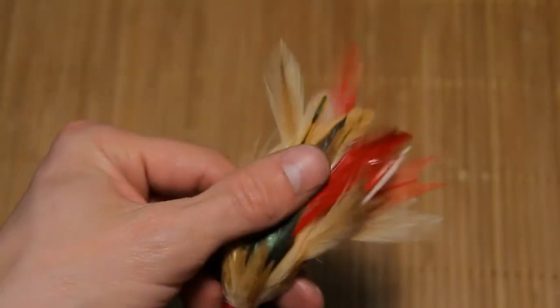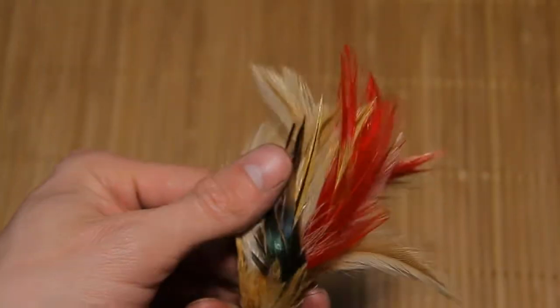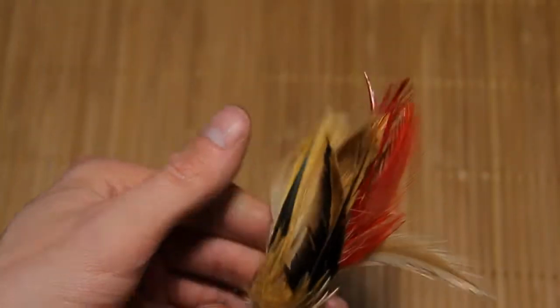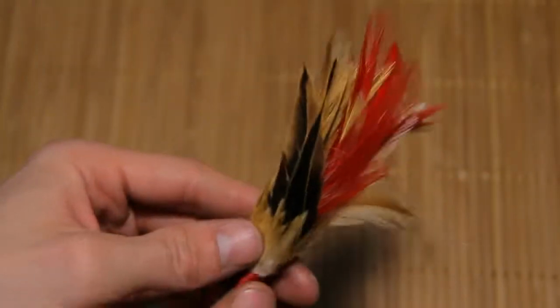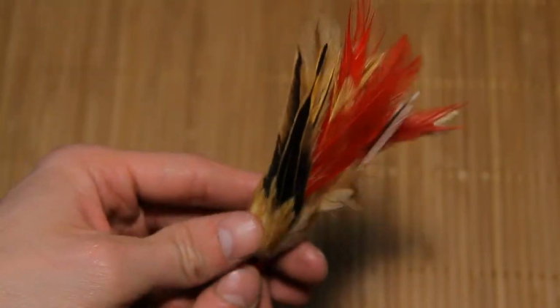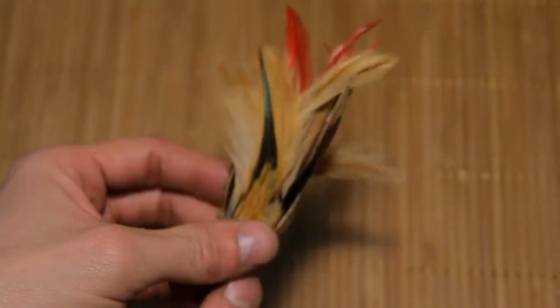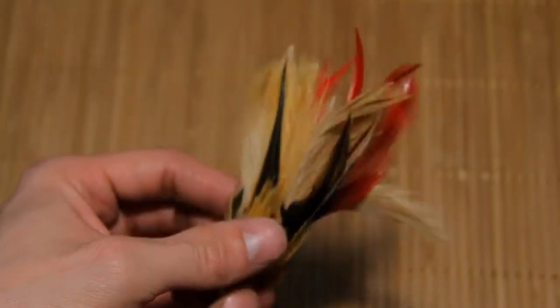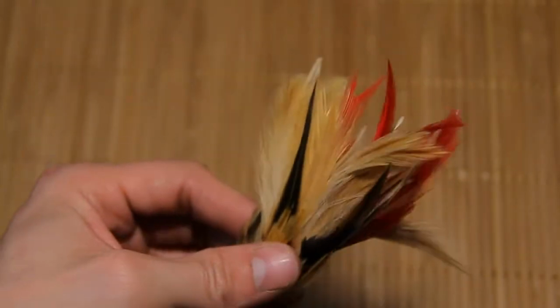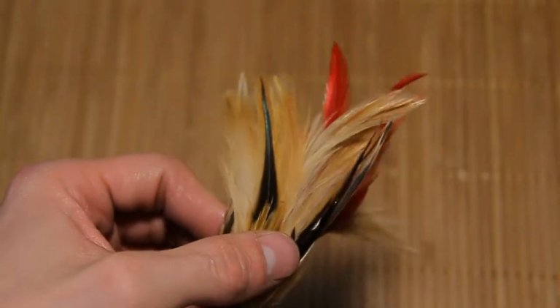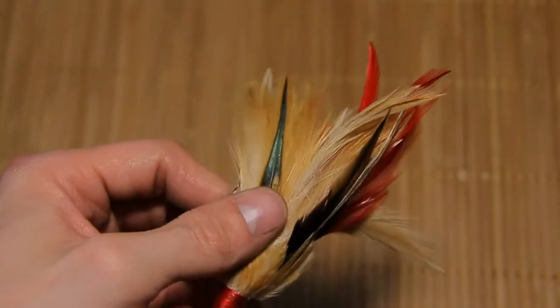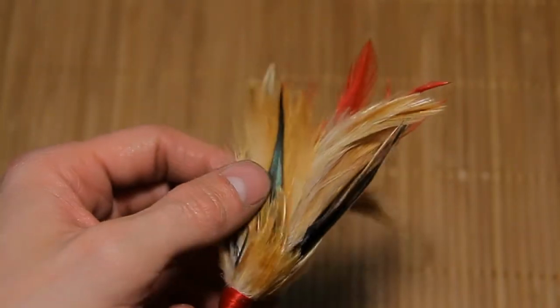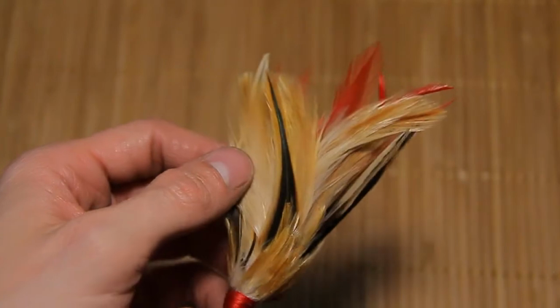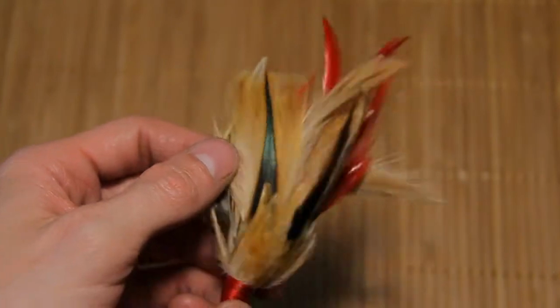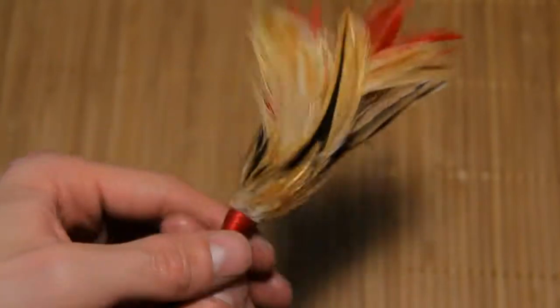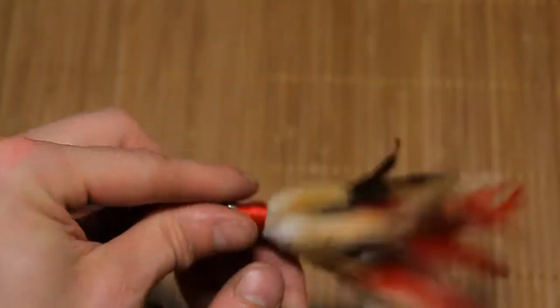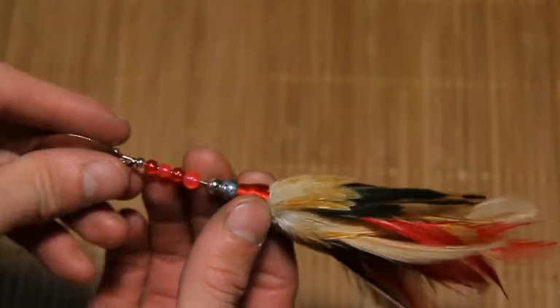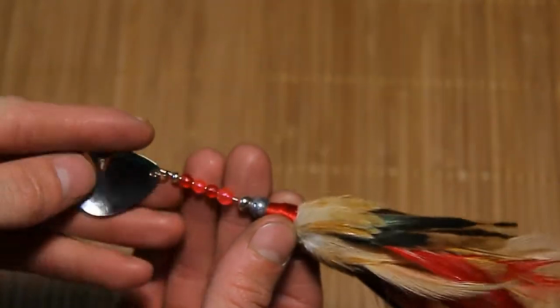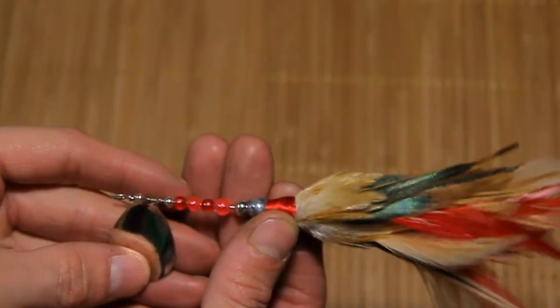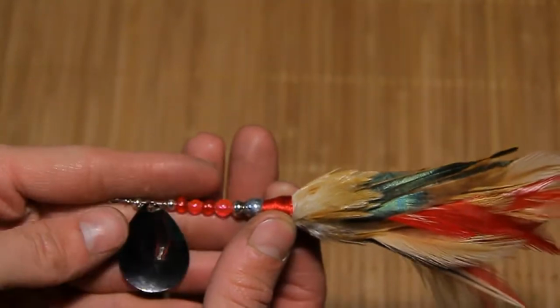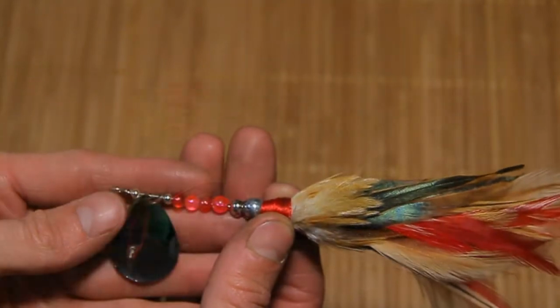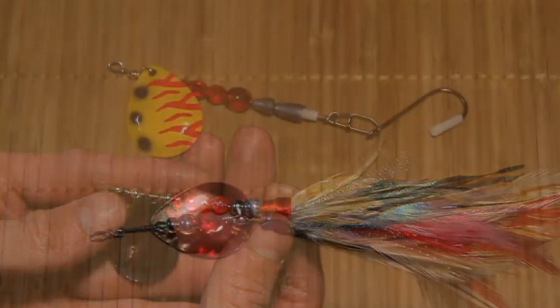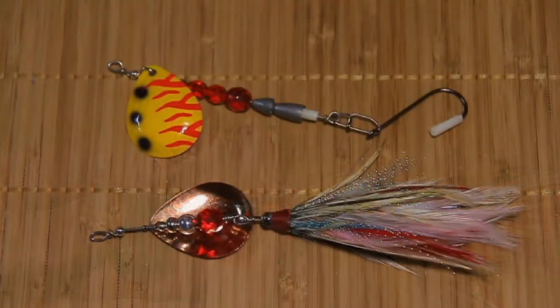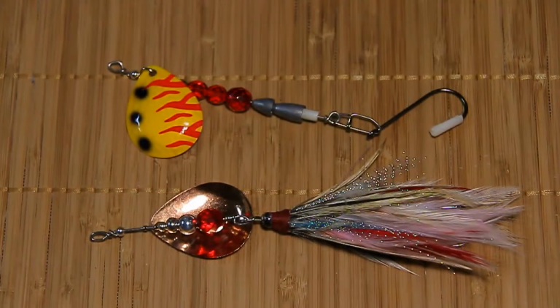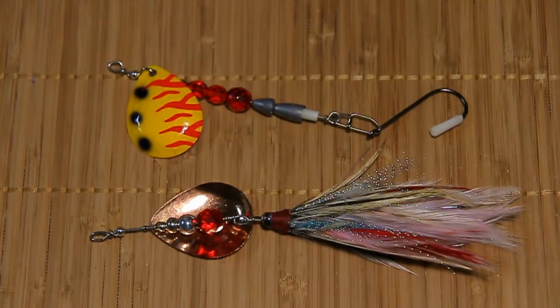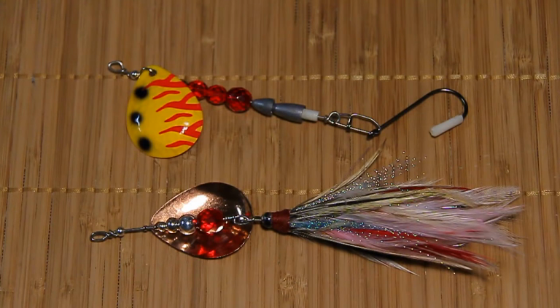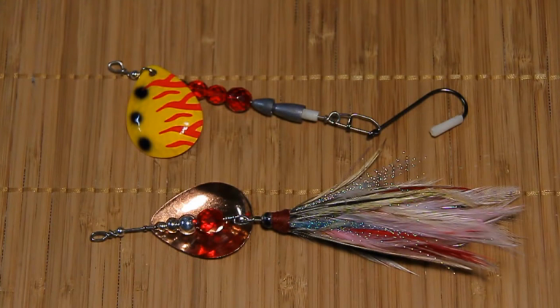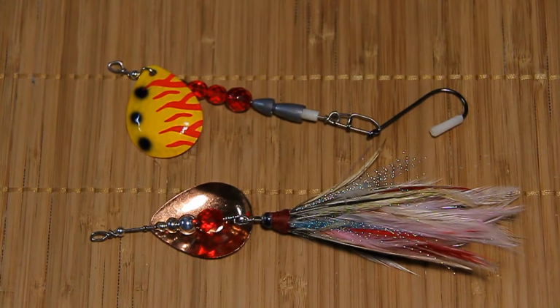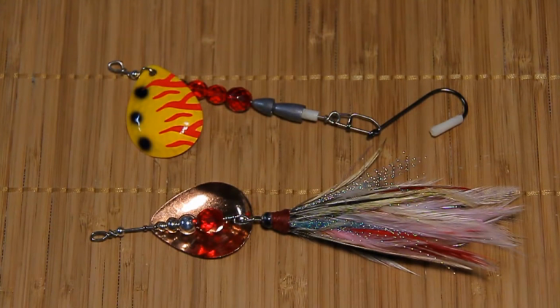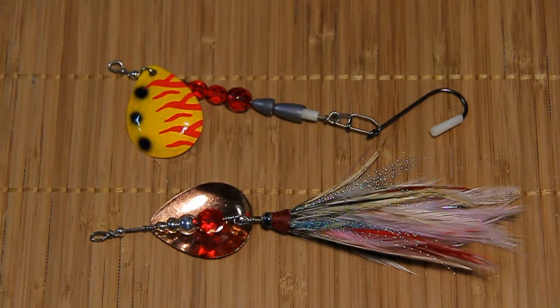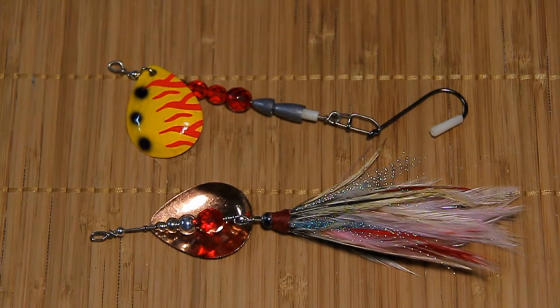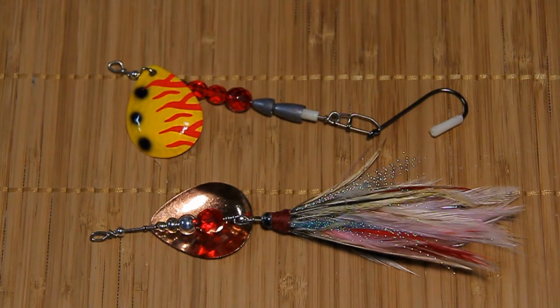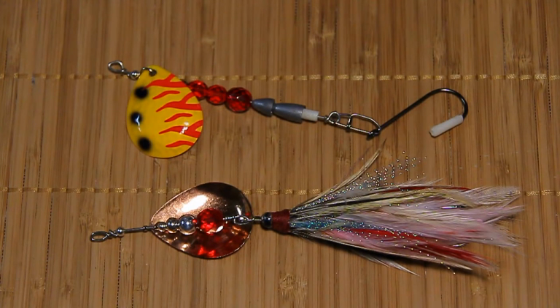What's up Anglers? It's Northern Scripture and in this episode we're going to be talking about two different spinners — this one here, the pink custom, and we're going to move on to a jointed spinner that I've been testing along with the next how-to.